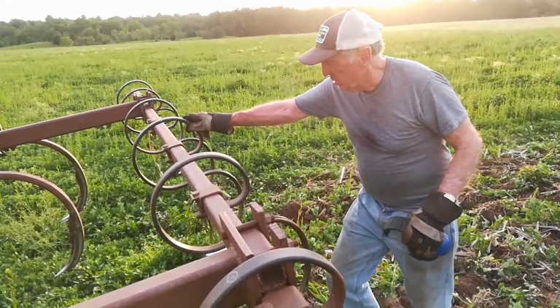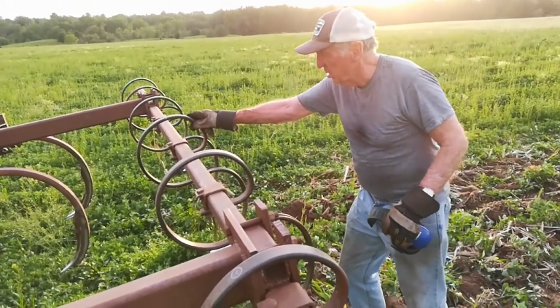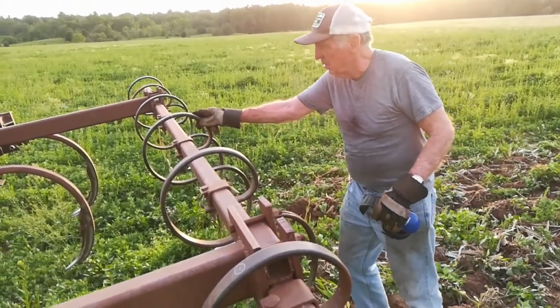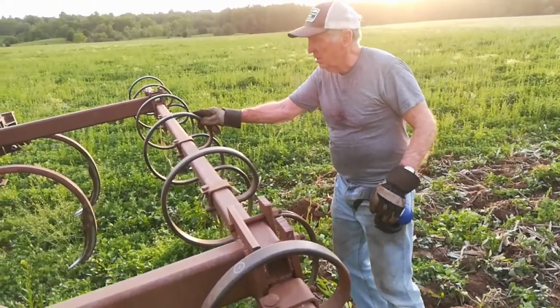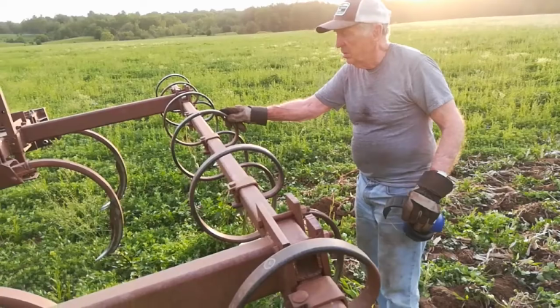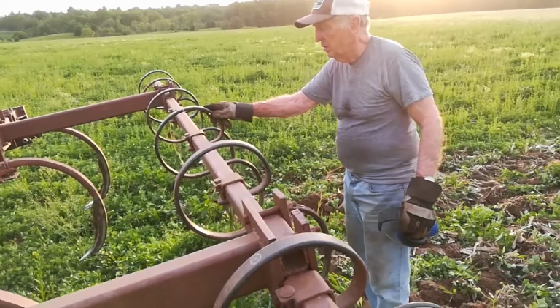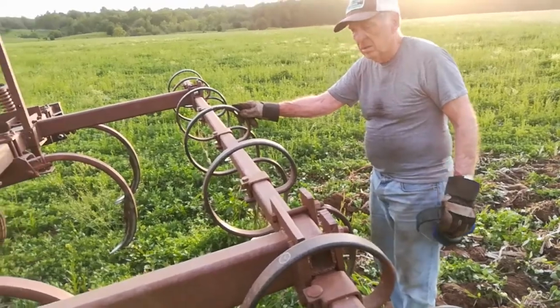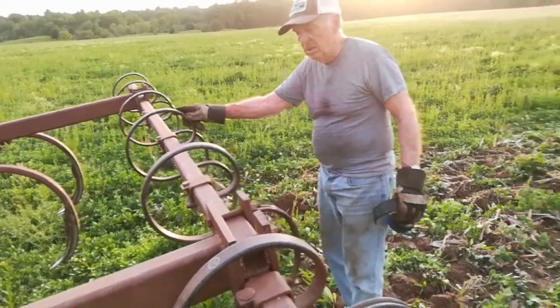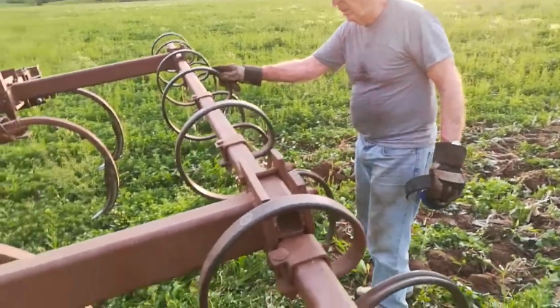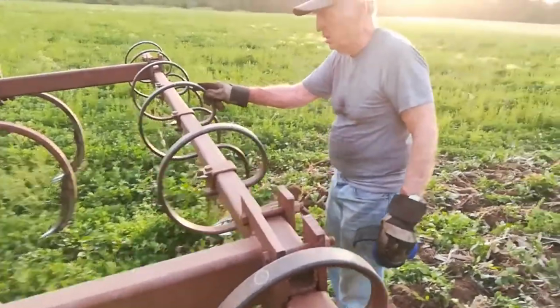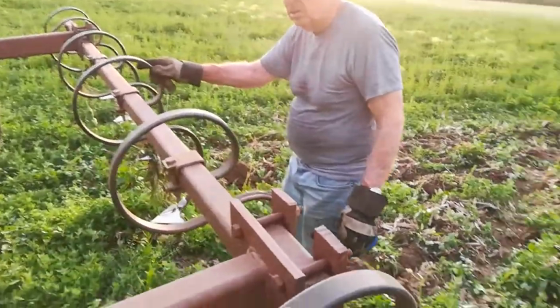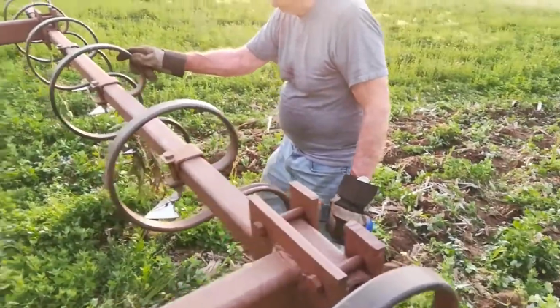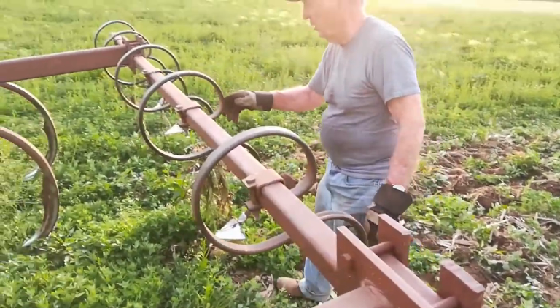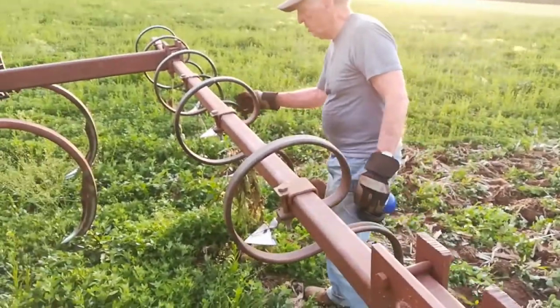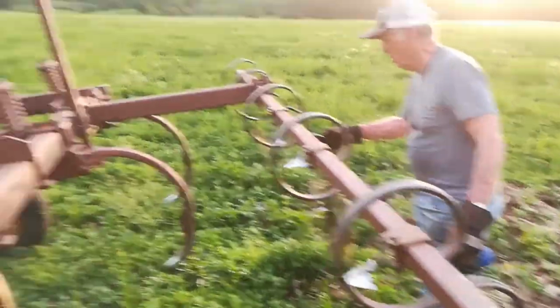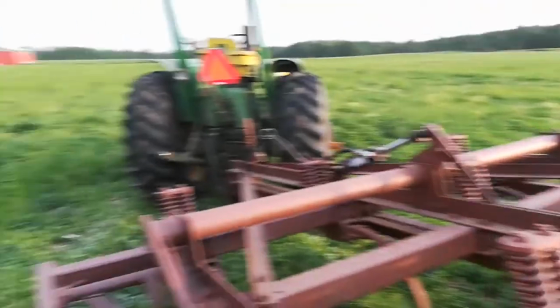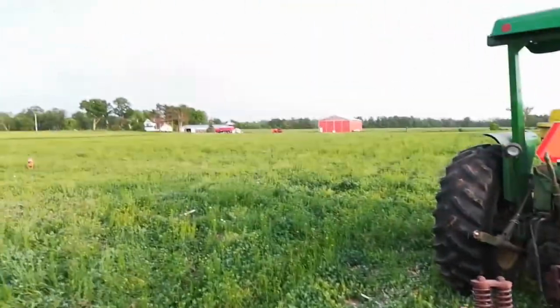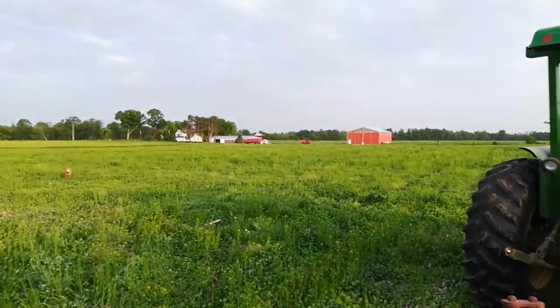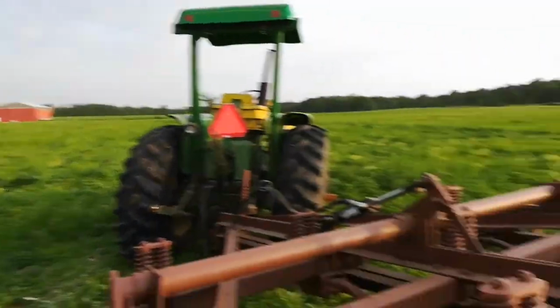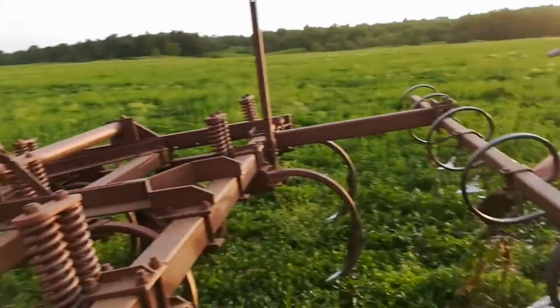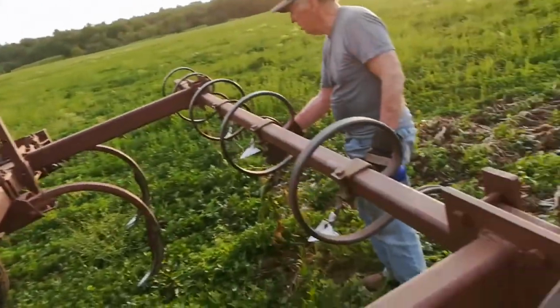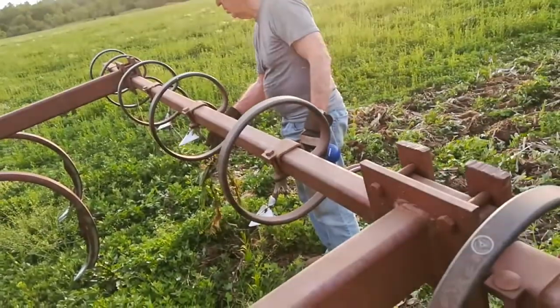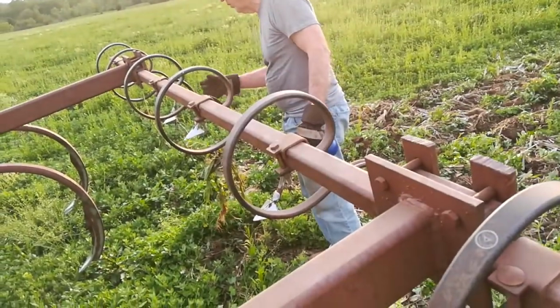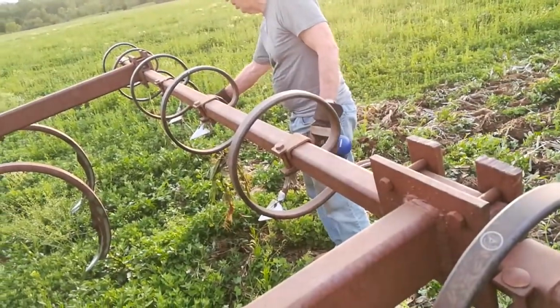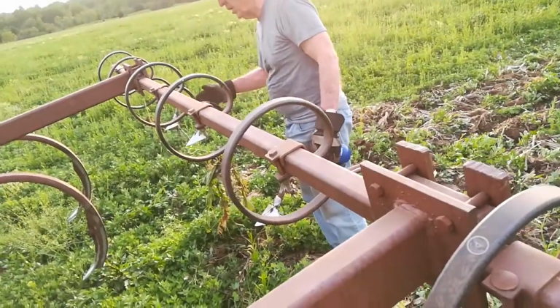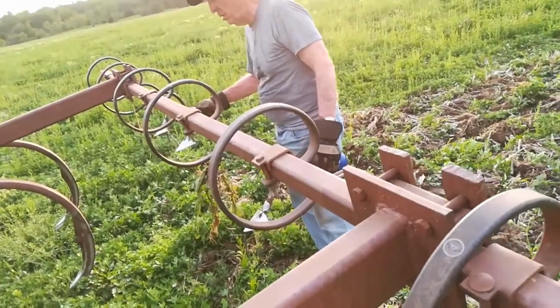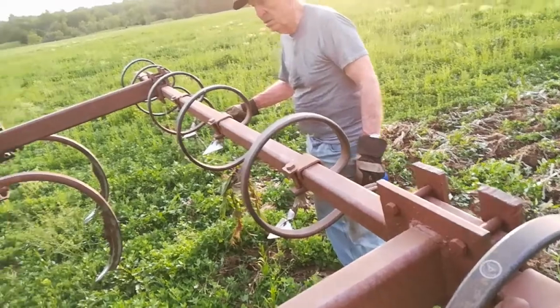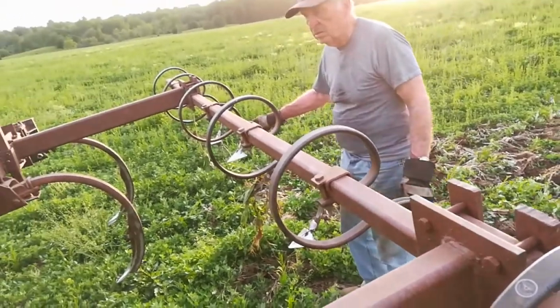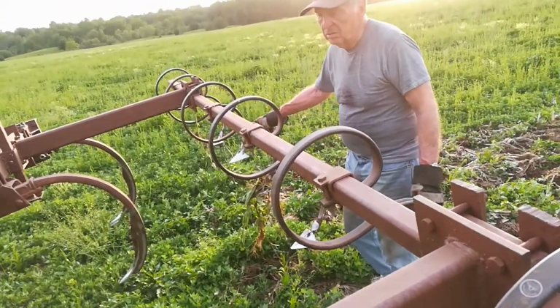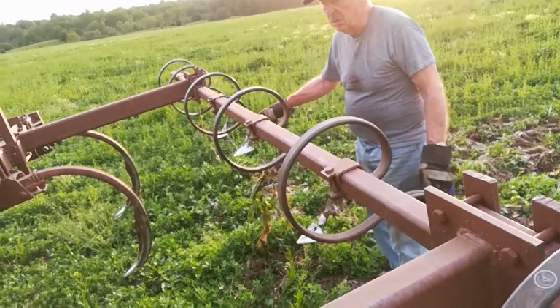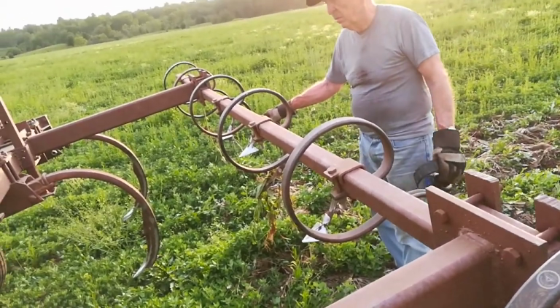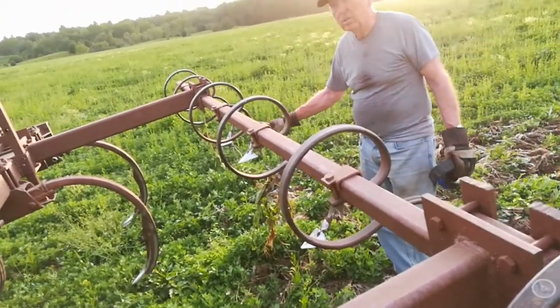It's just a simple bolt — a three-quarter wrench. If I had the impact with me... I mean, we're way back there. If you want me to go get it, I'll come back and I'll change it. It's easy to do.